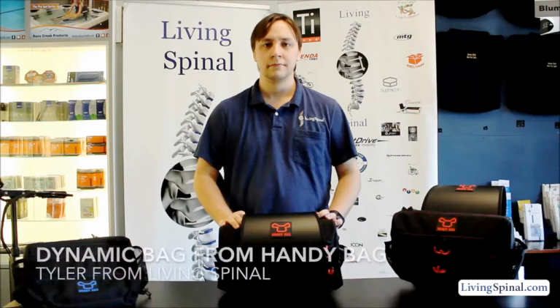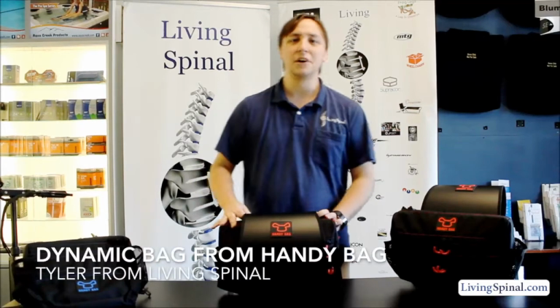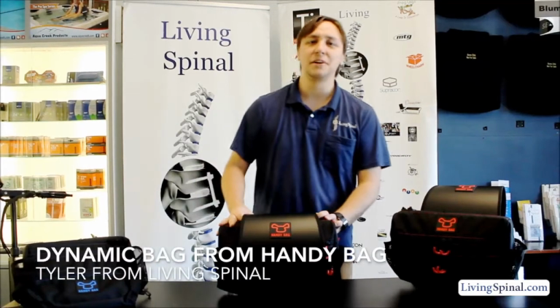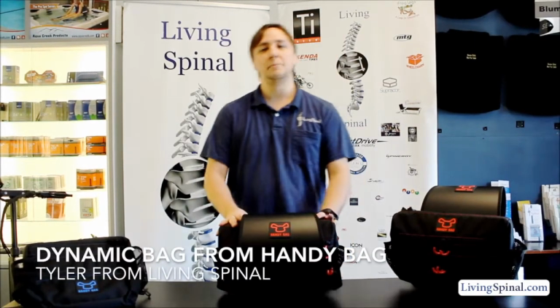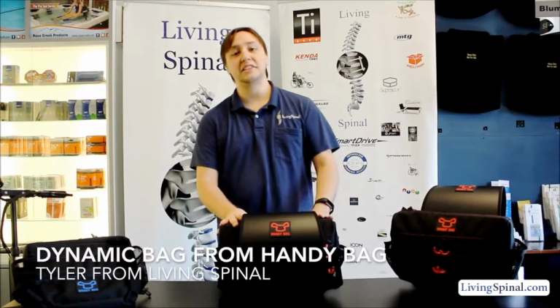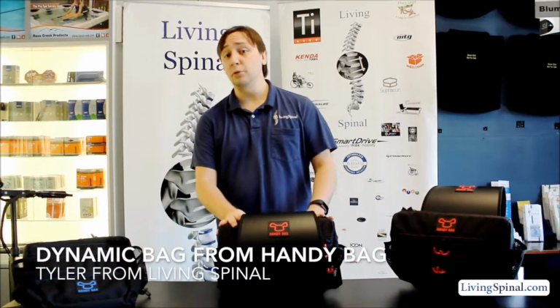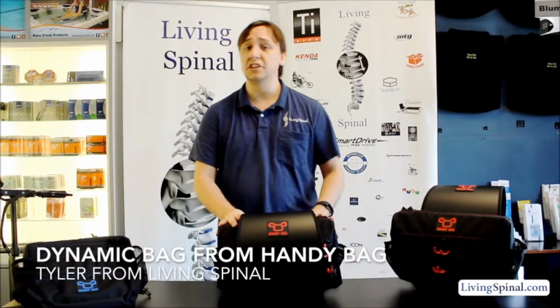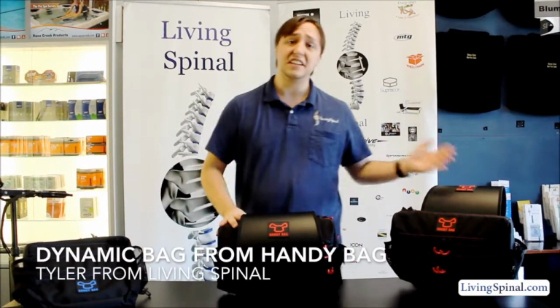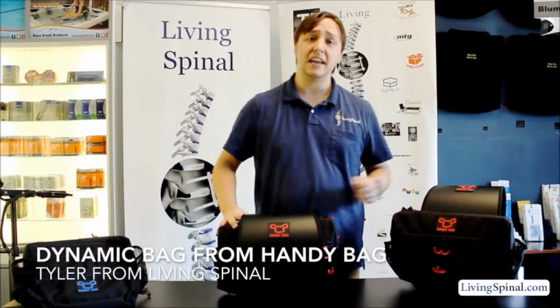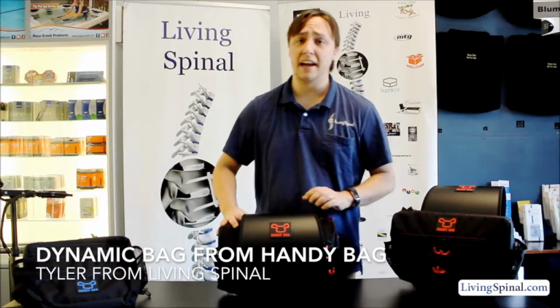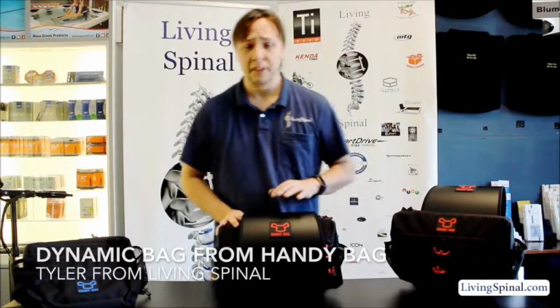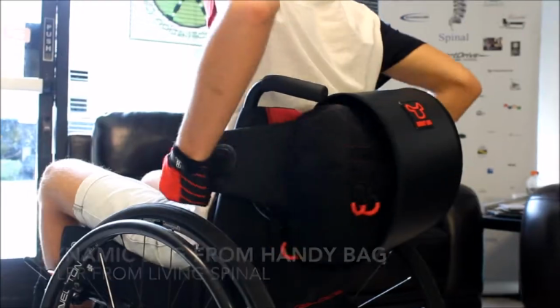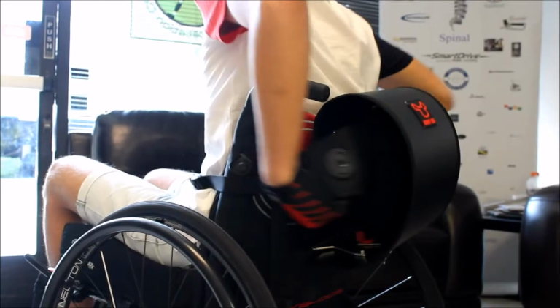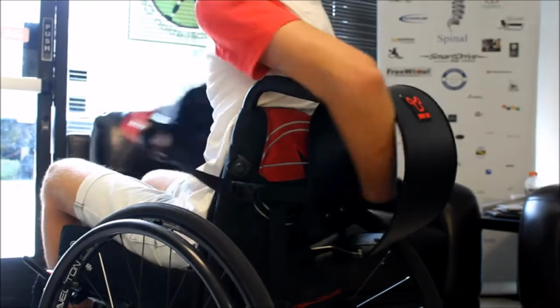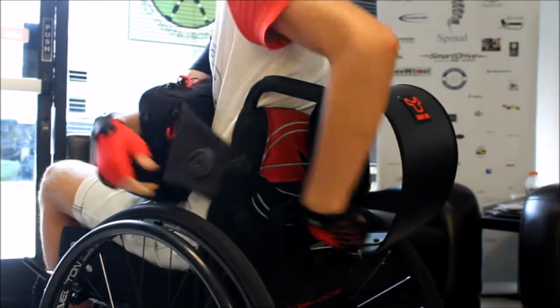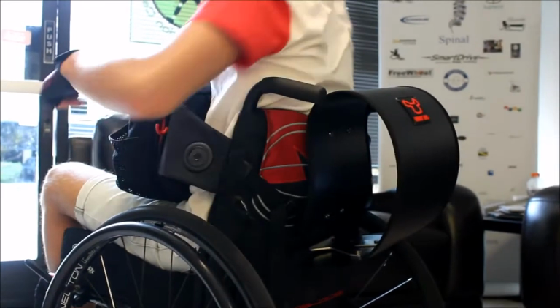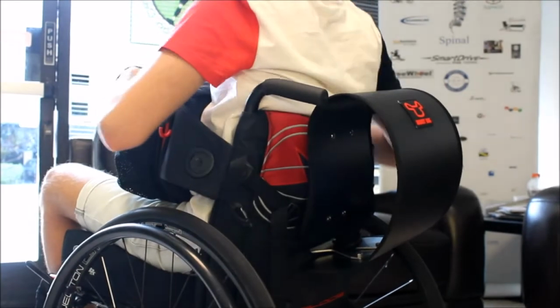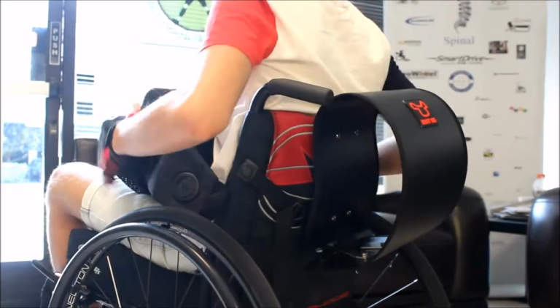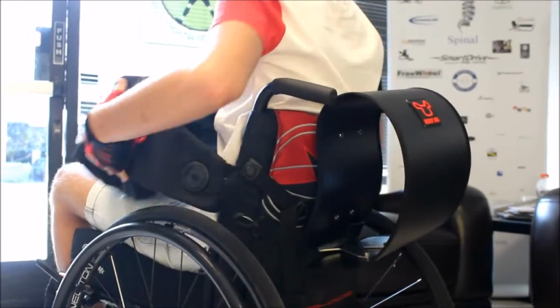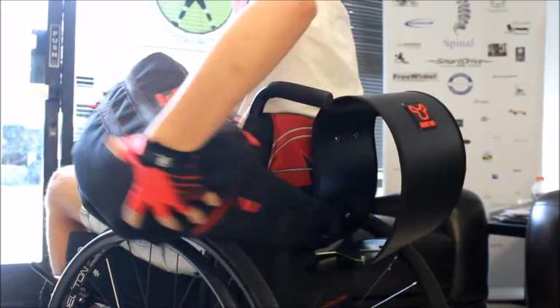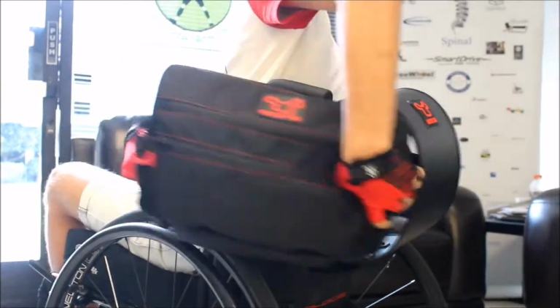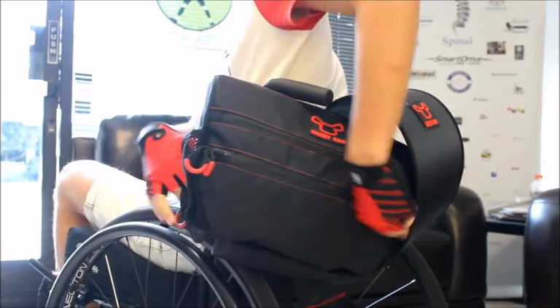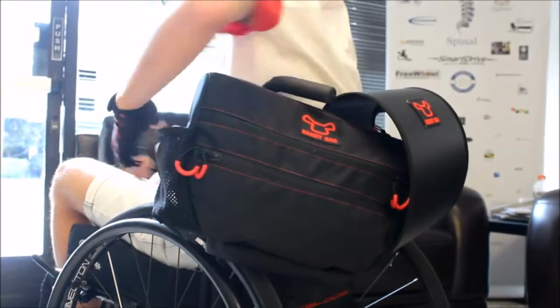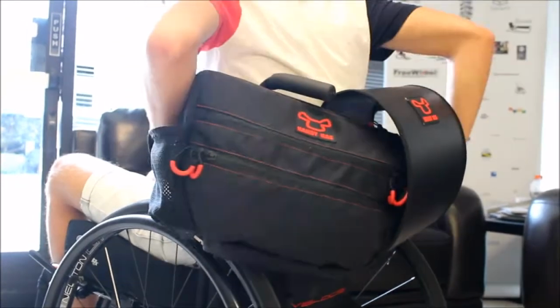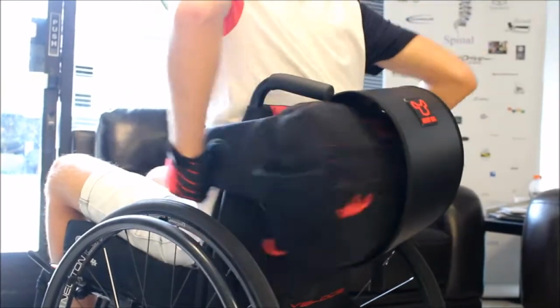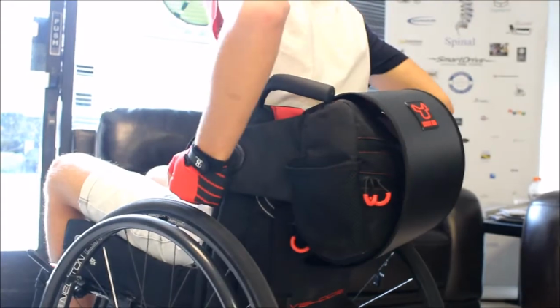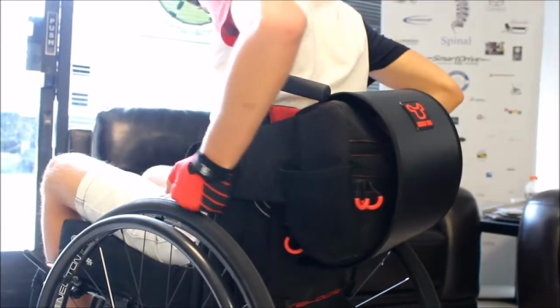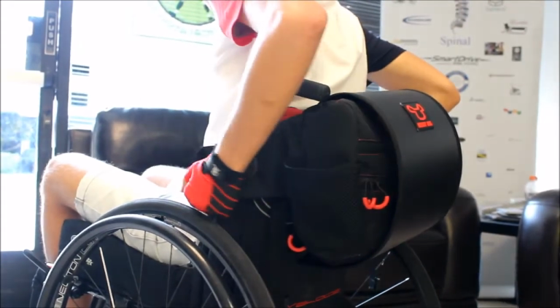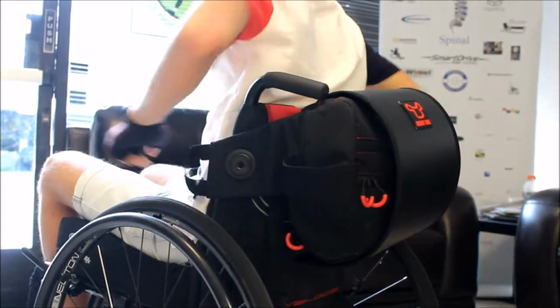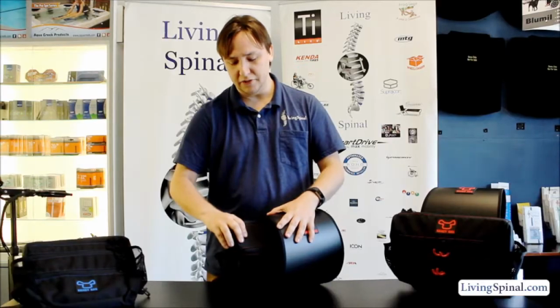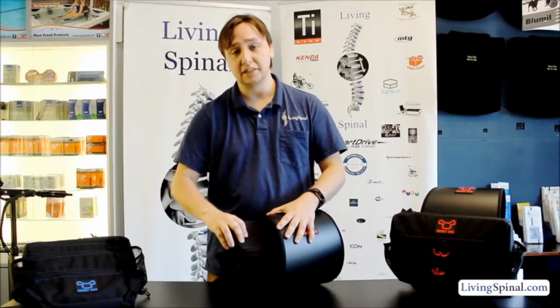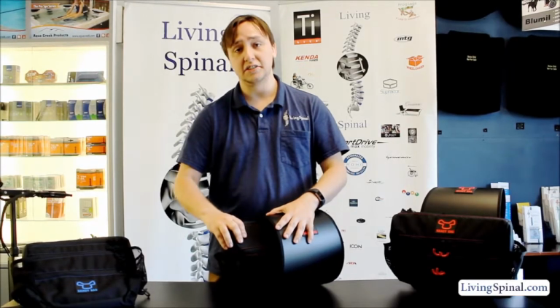Hey everyone, Tyler here with Living Spinal, and today I will be presenting you with the Dynamic Handy Bag. The Handy Bag is a nice little wheelchair backpack that goes on the back of your chair. It comes in a nice little hard case that stays on the back of your chair, and the bag is fitted nicely inside.